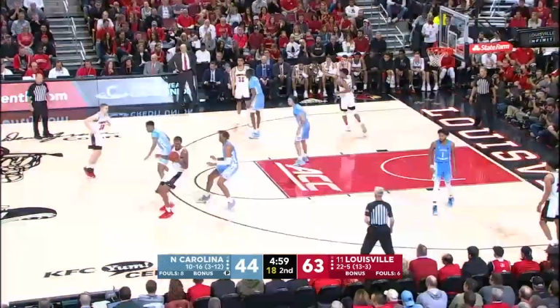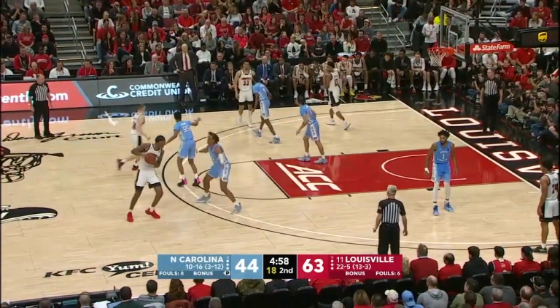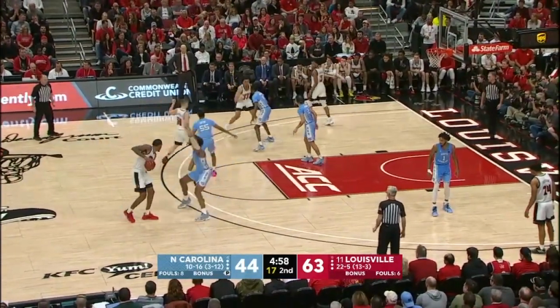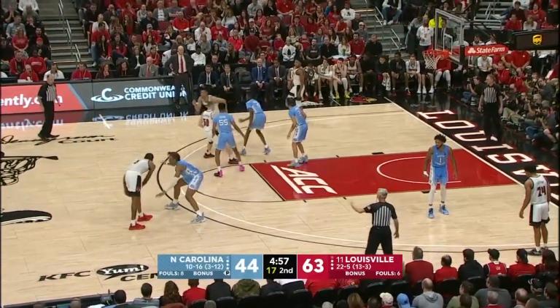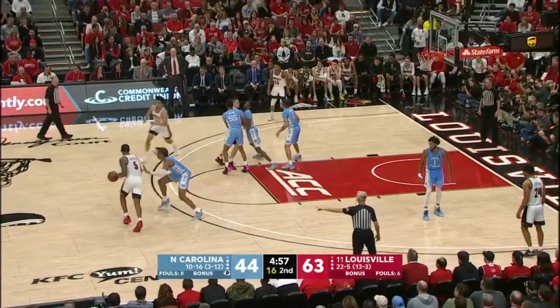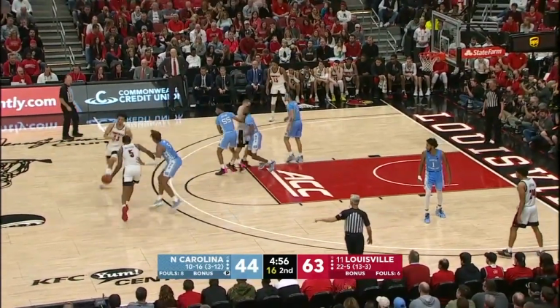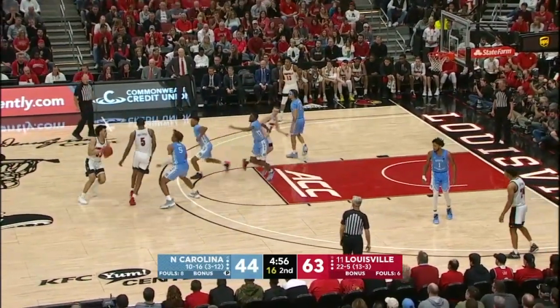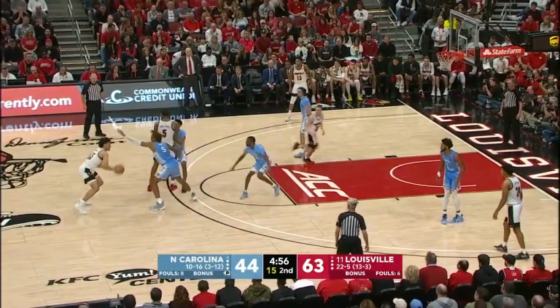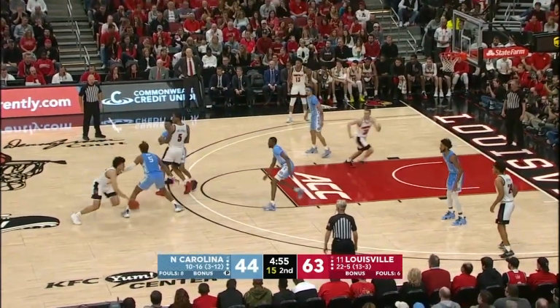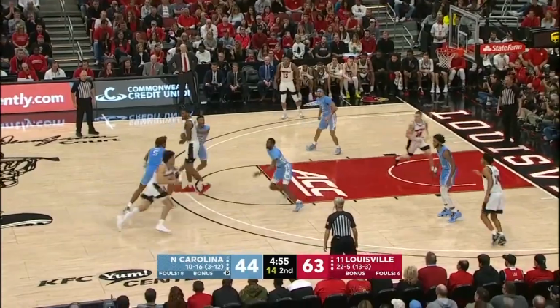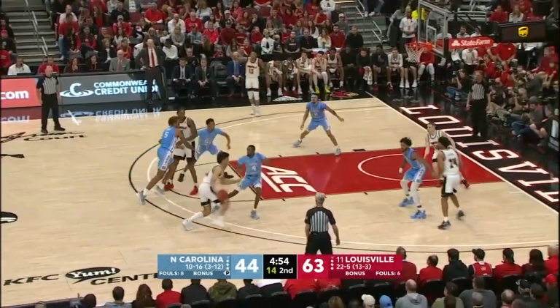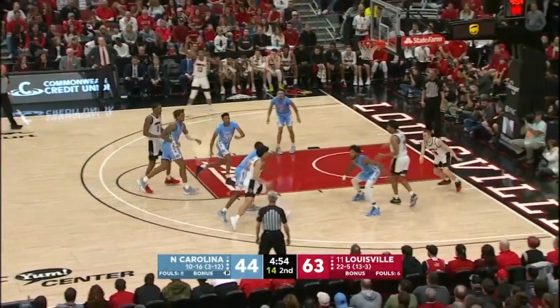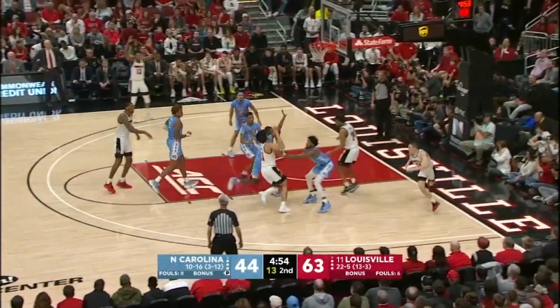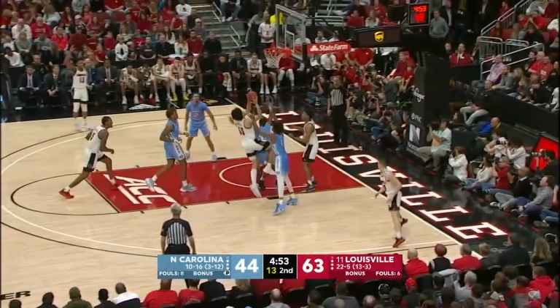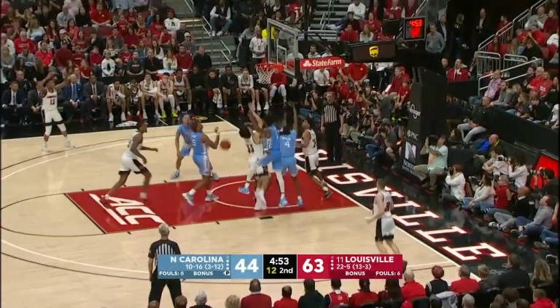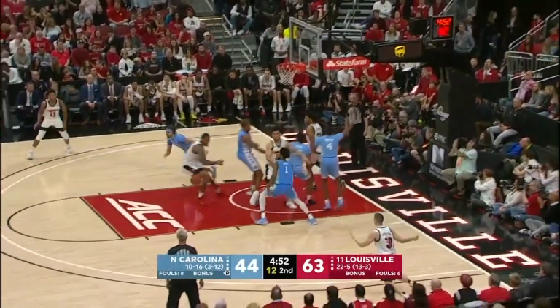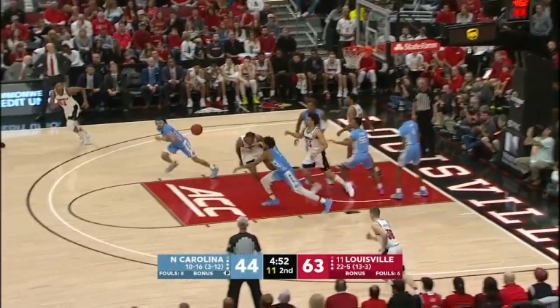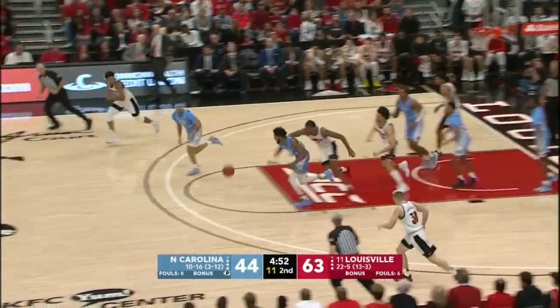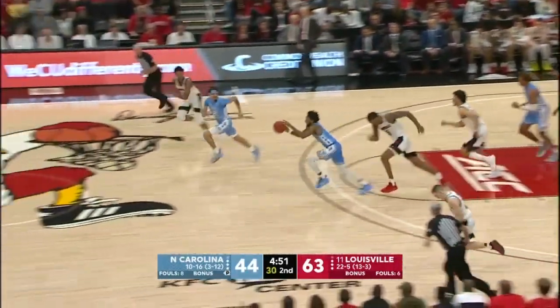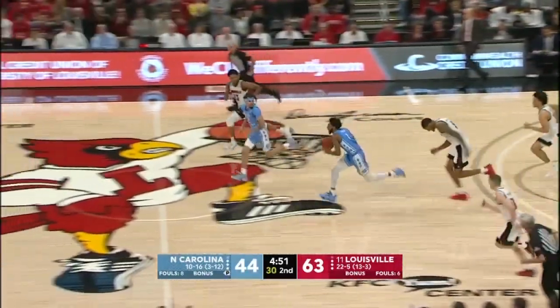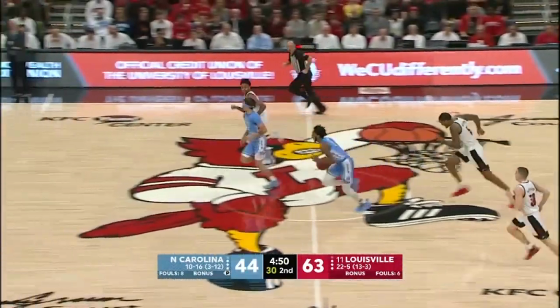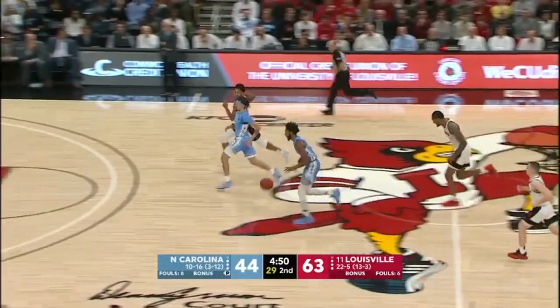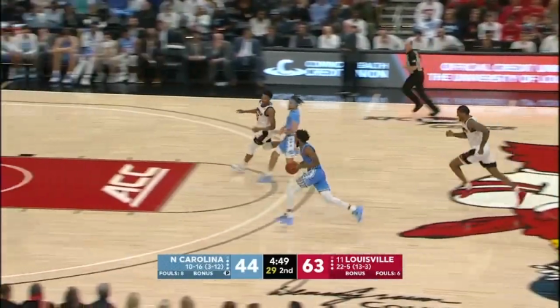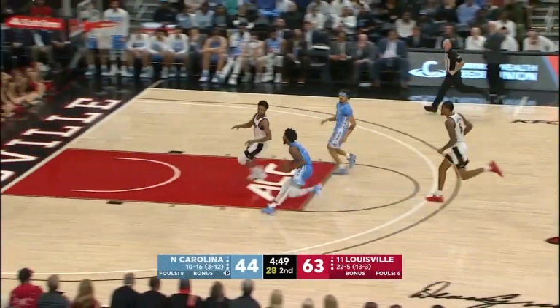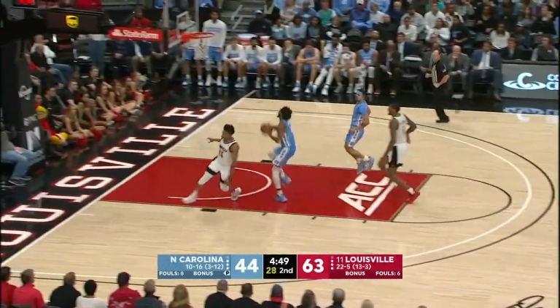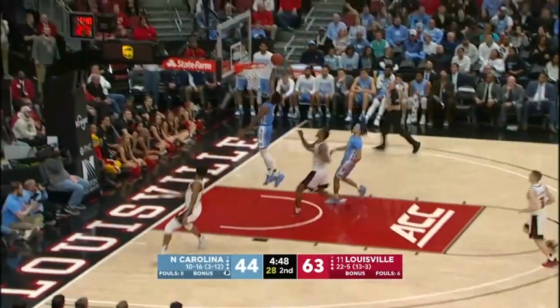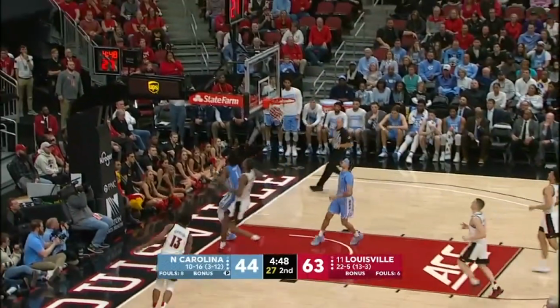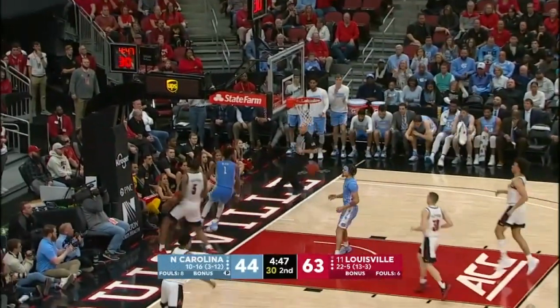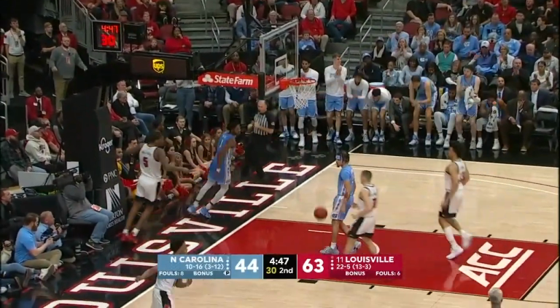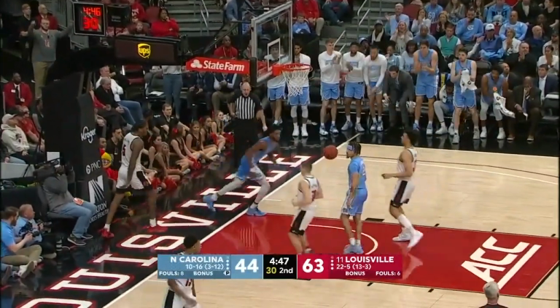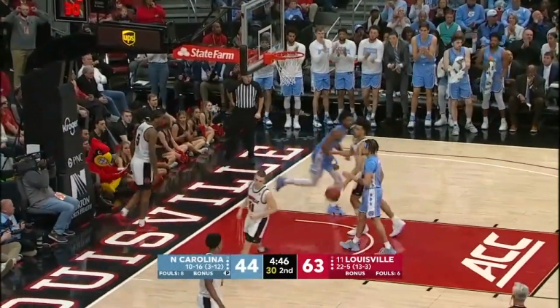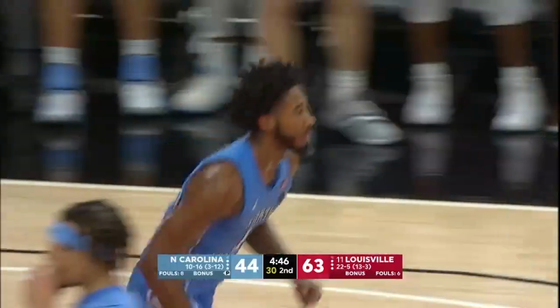Baycott's done a nice job of competing with Malik Williams. He's a seasoned defensive player. Hard drive swatted away by Leaky Black, who runs it down as well. Two on one.